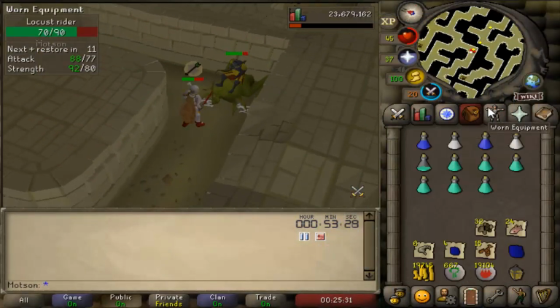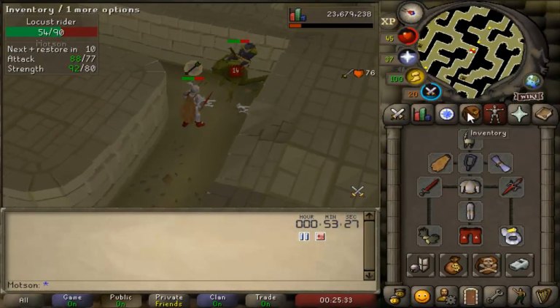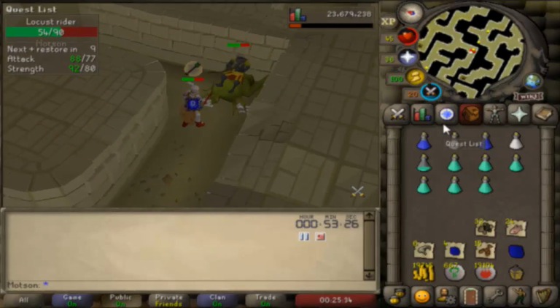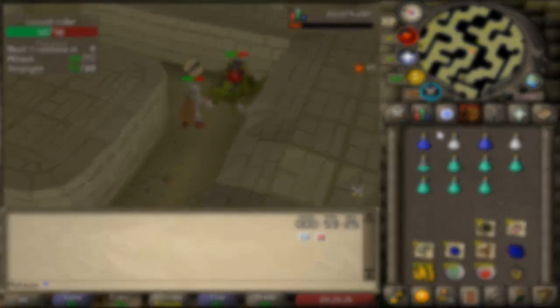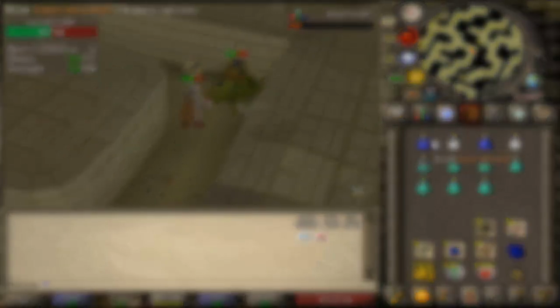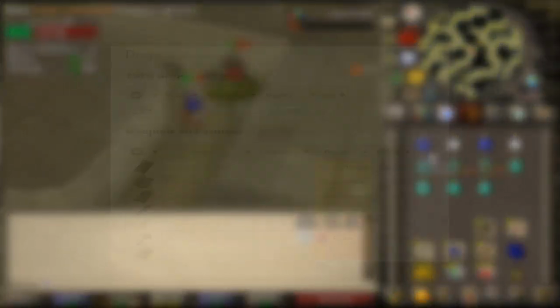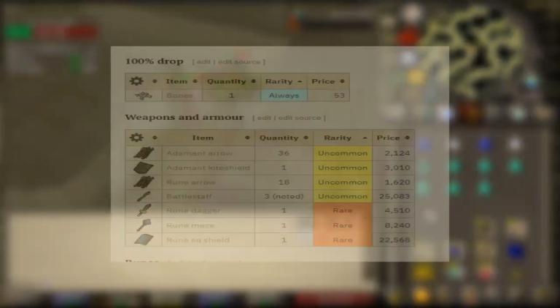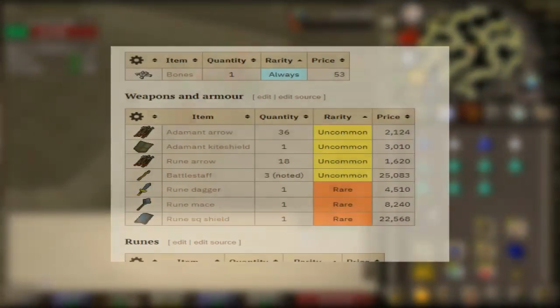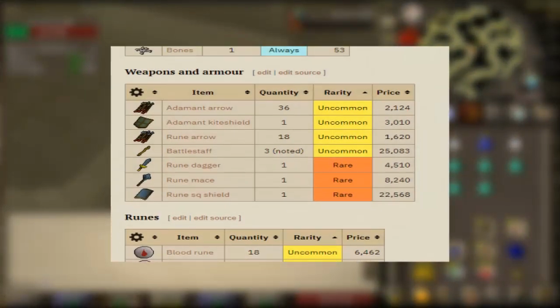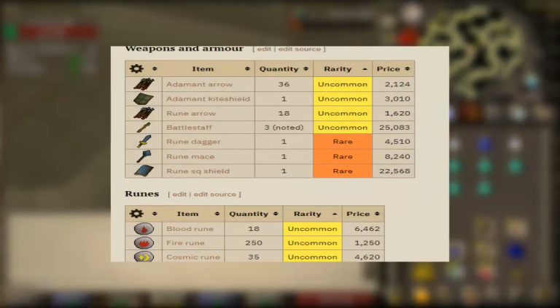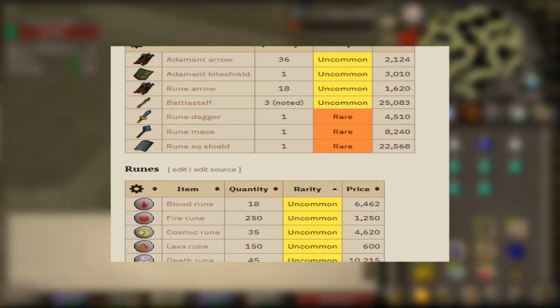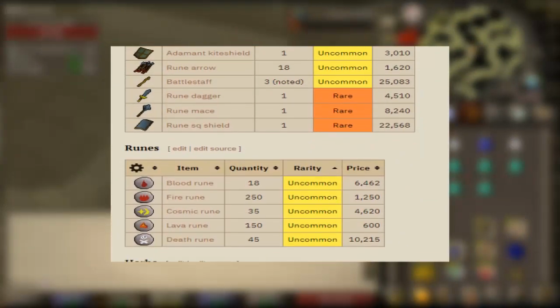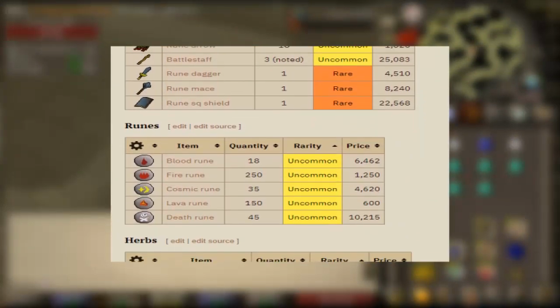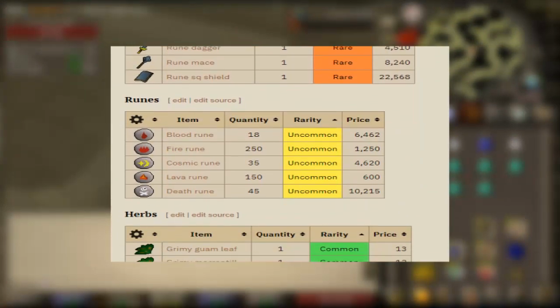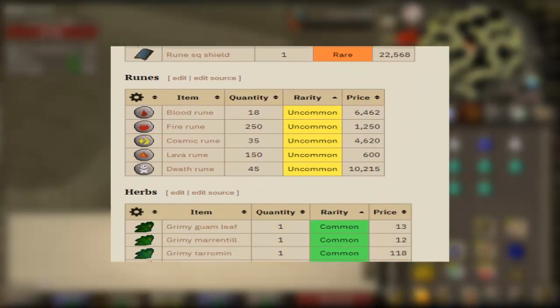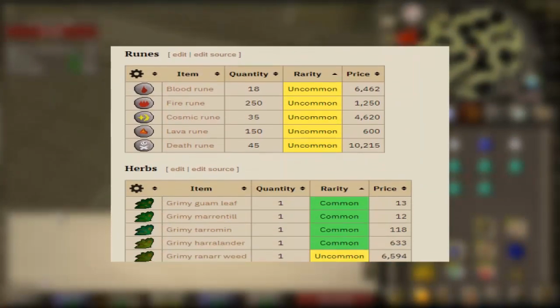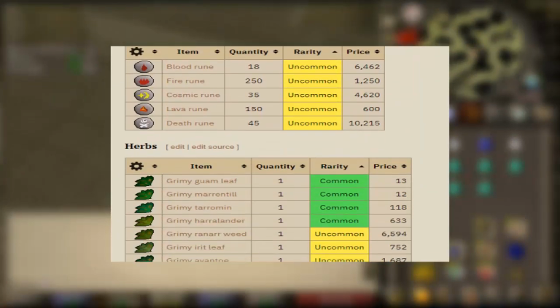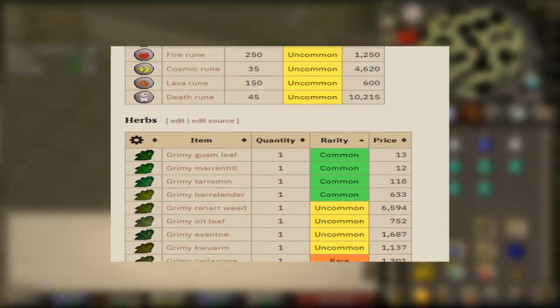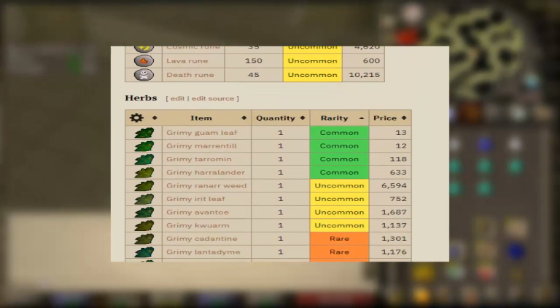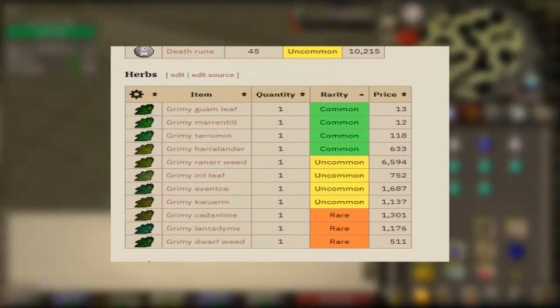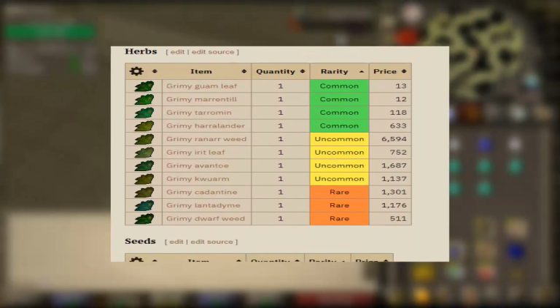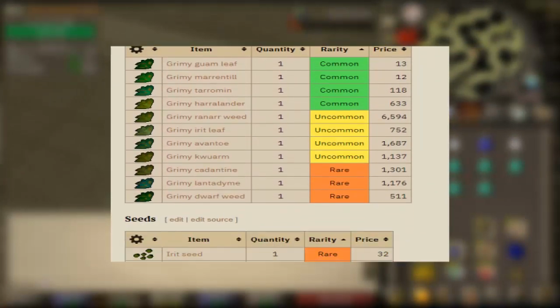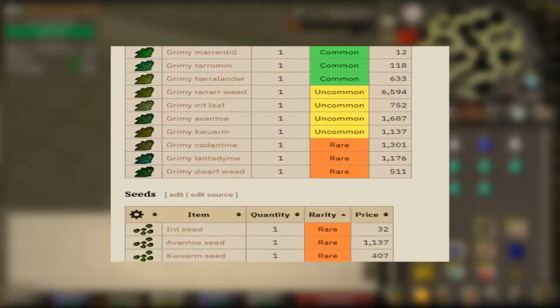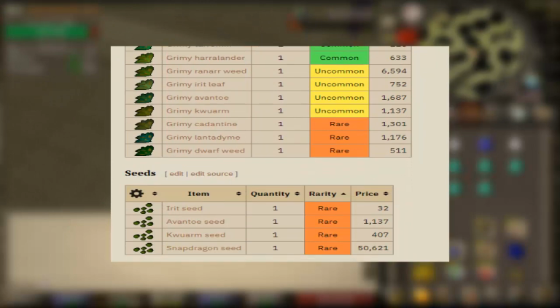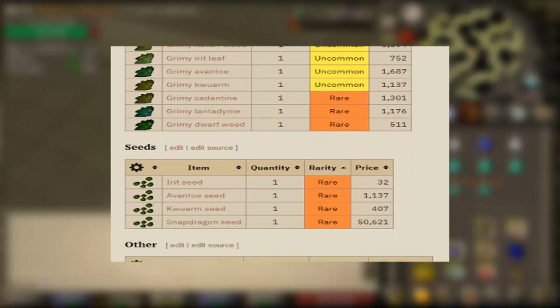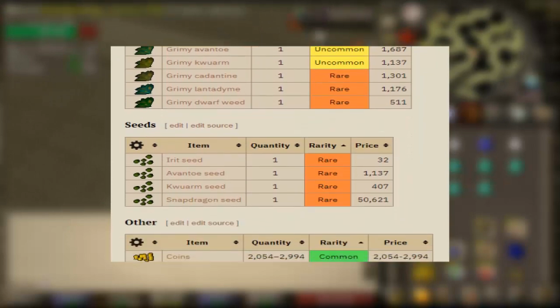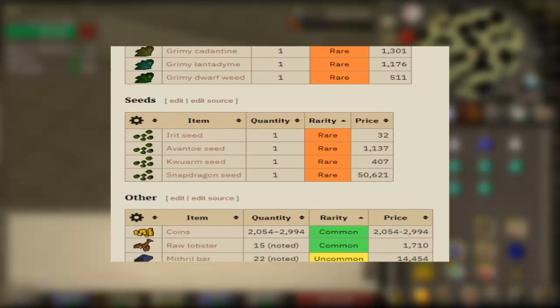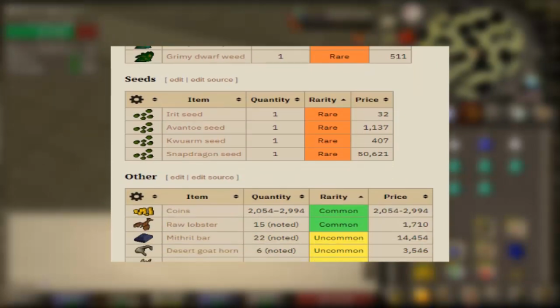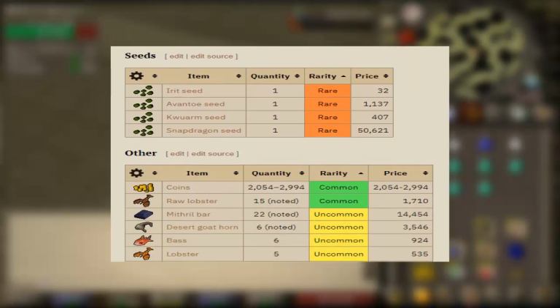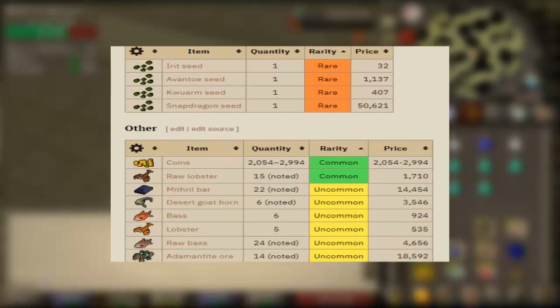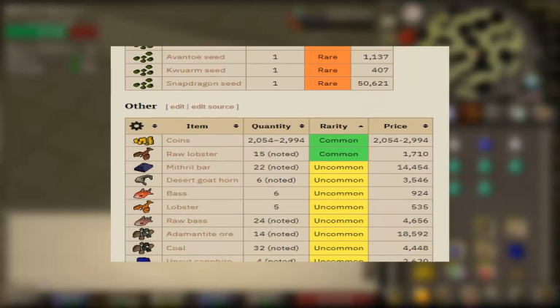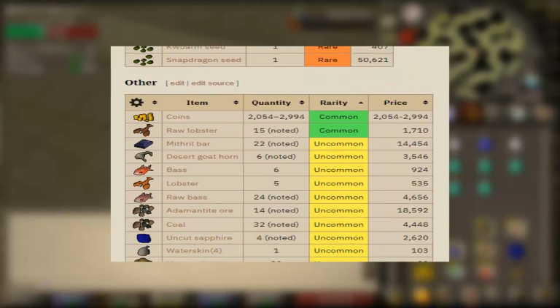The drop table consists of various items, a lot of which are either stackable or noted. For the drops that aren't, they're usually pretty good items to alch, so it's worth bringing nature runes and fire runes for the high level alchemy spell as well.